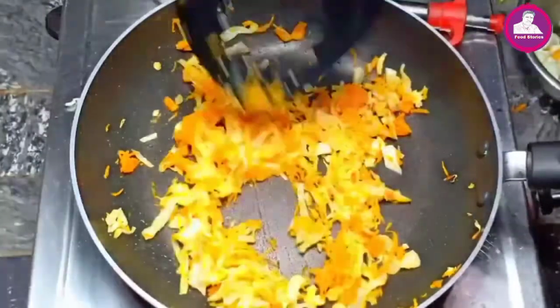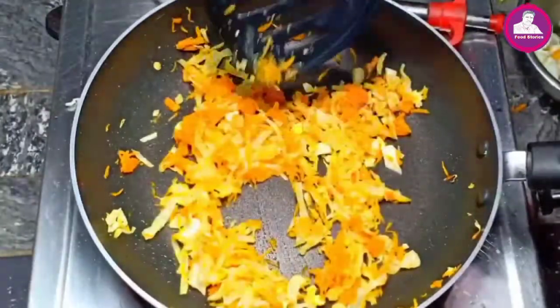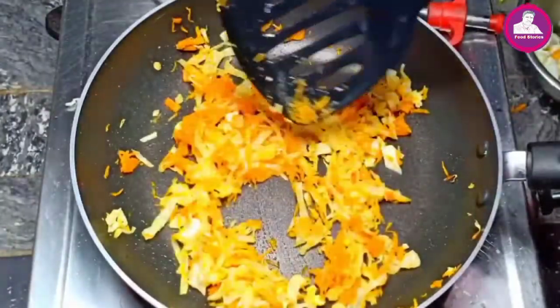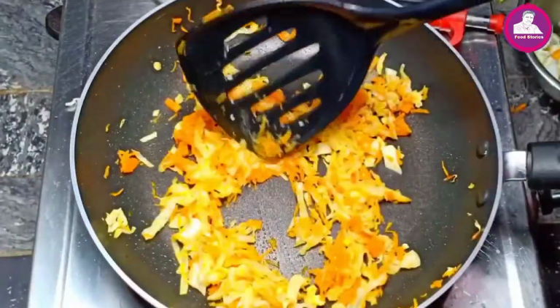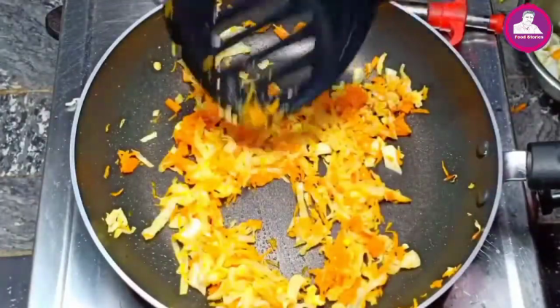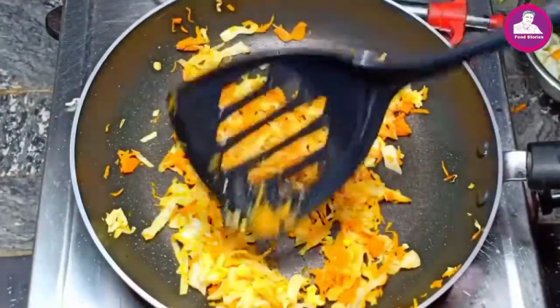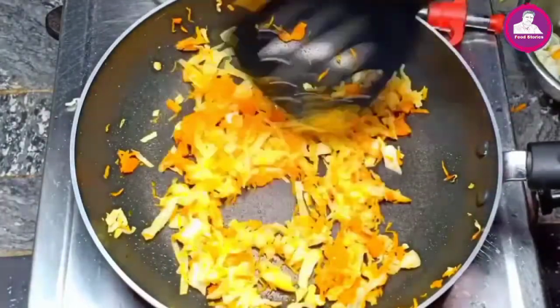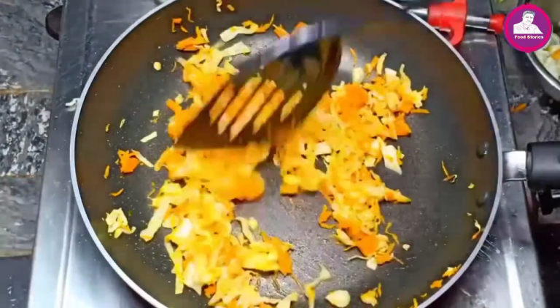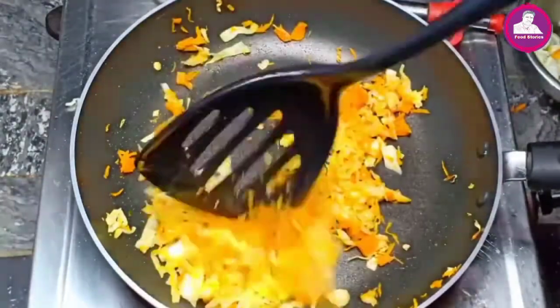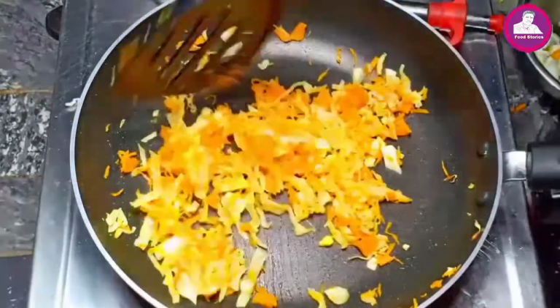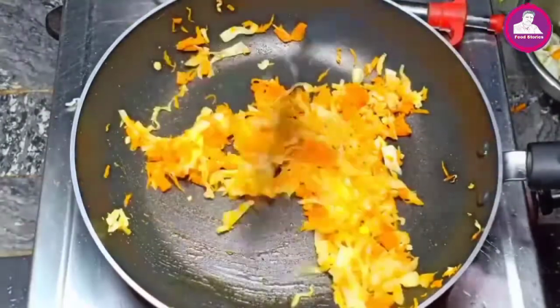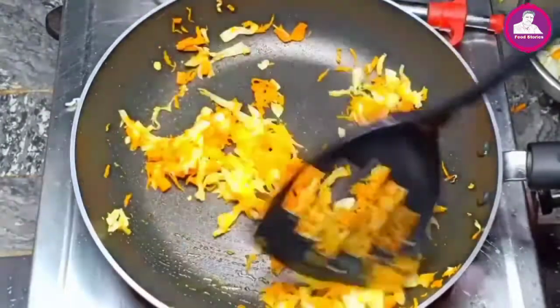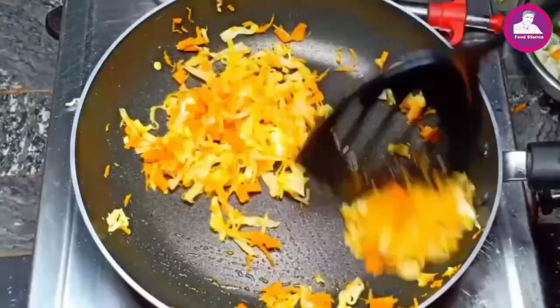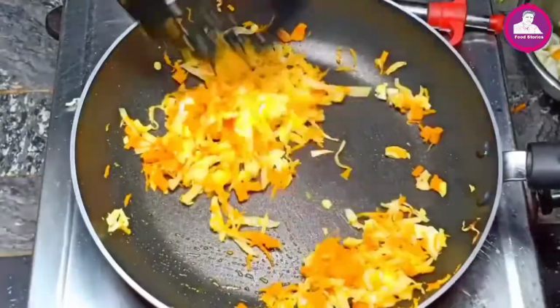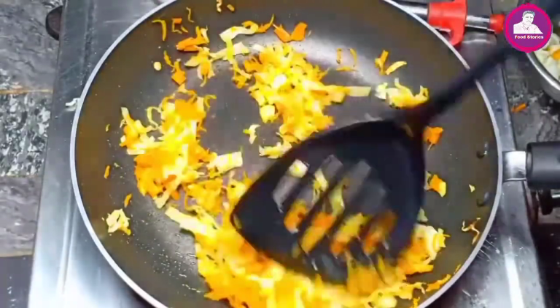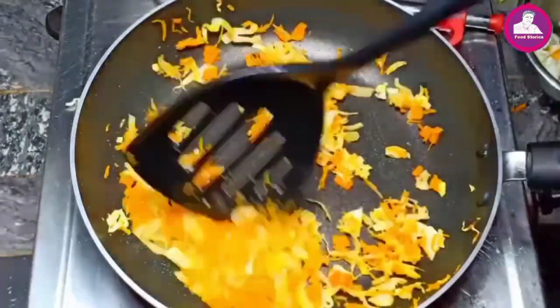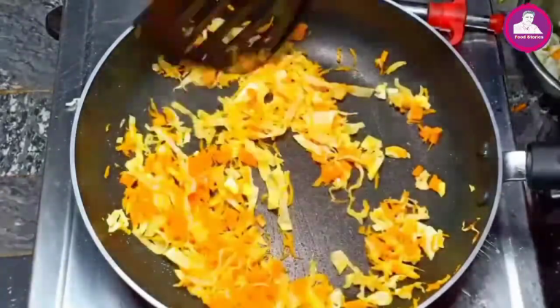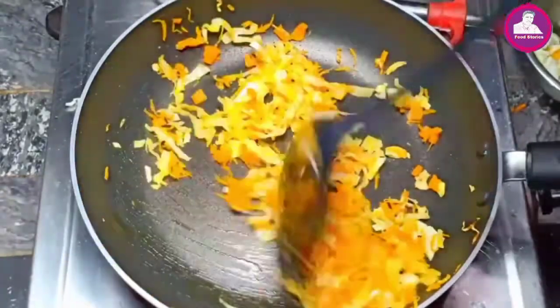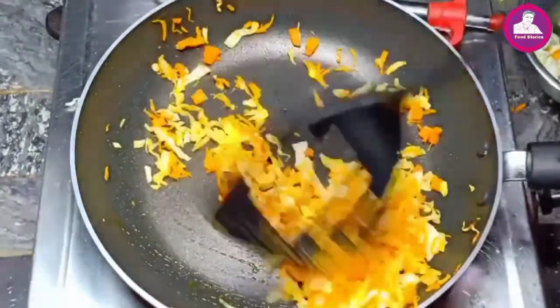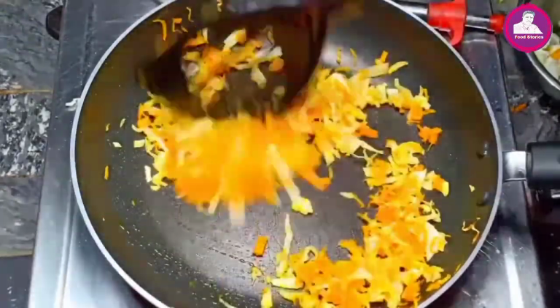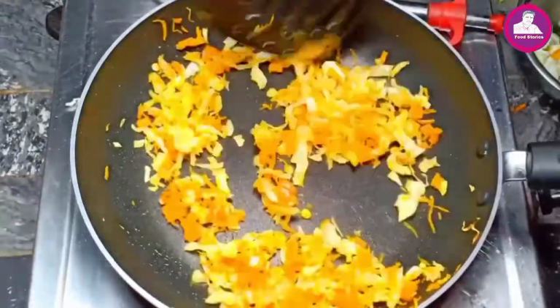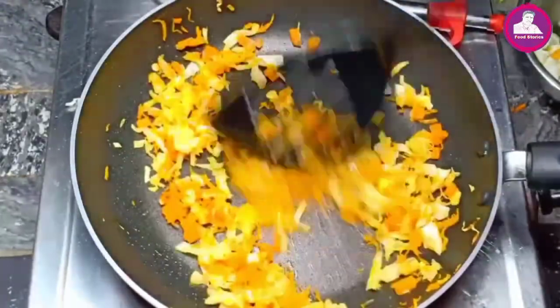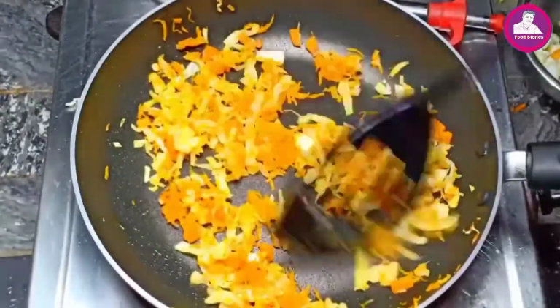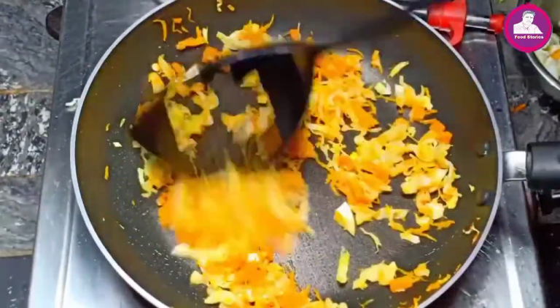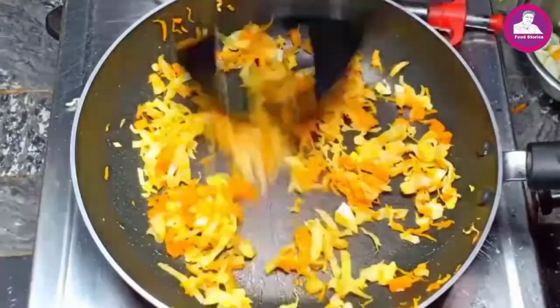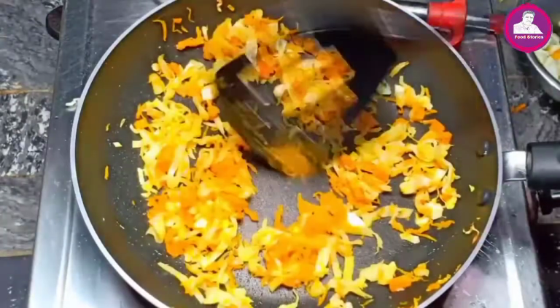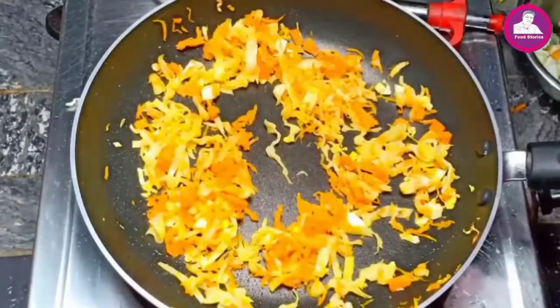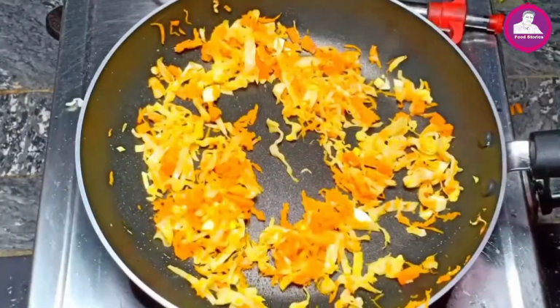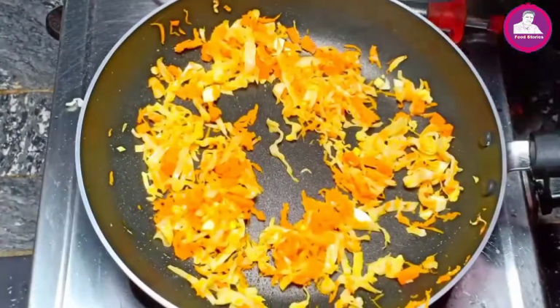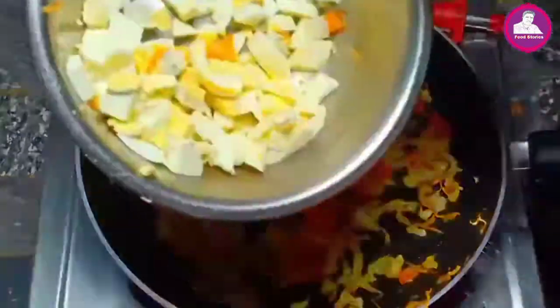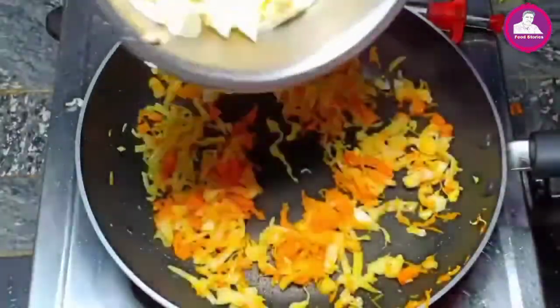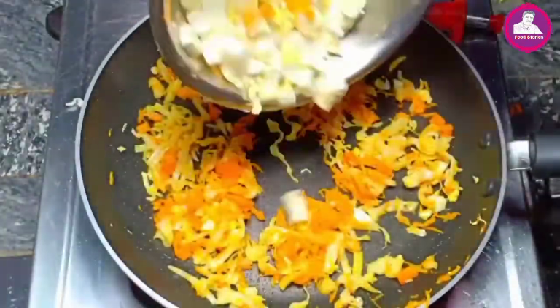I made a little bit of turkey and a little bit of roast. It's like a roast. I also made two onions.